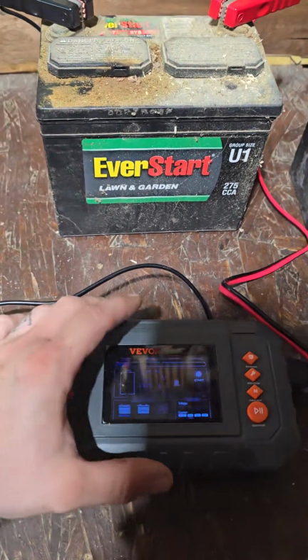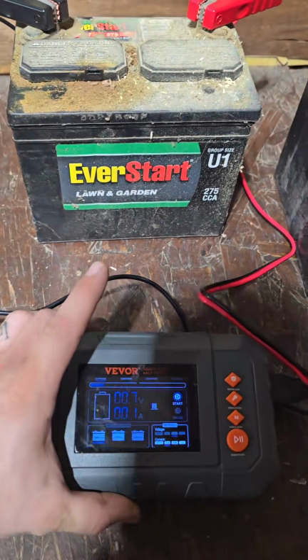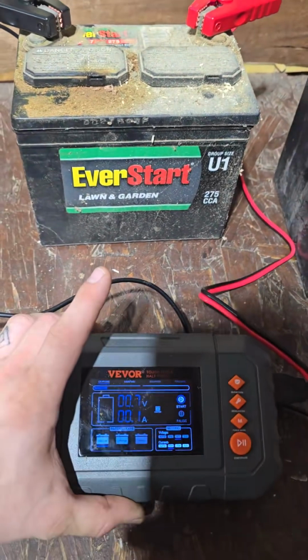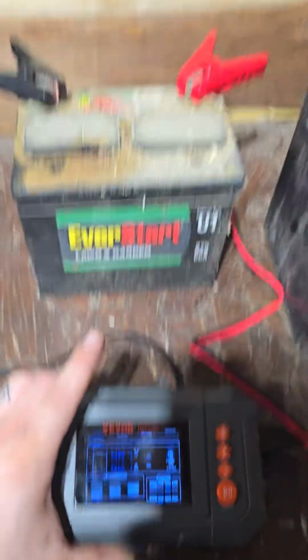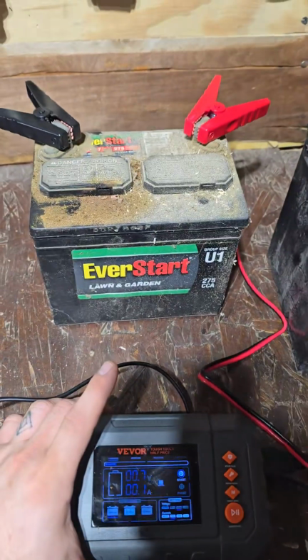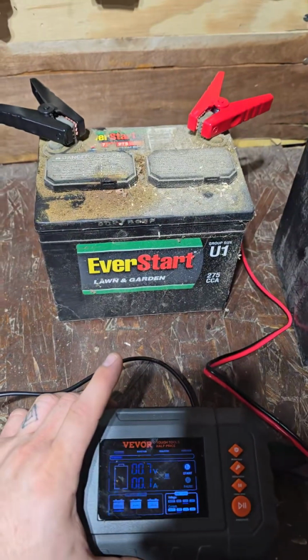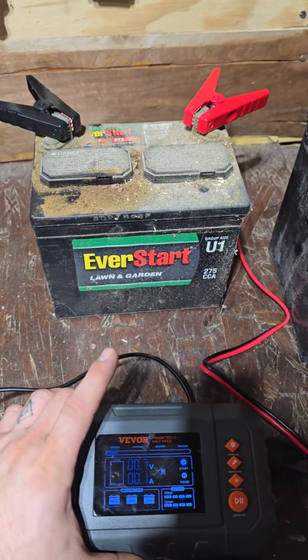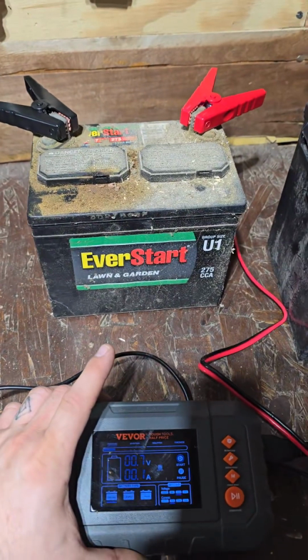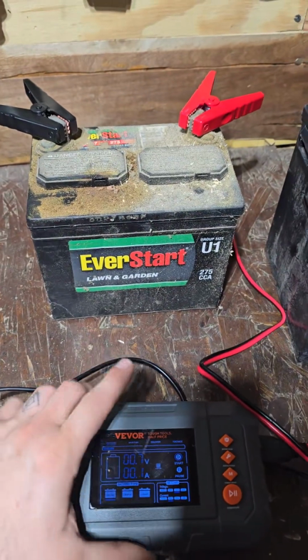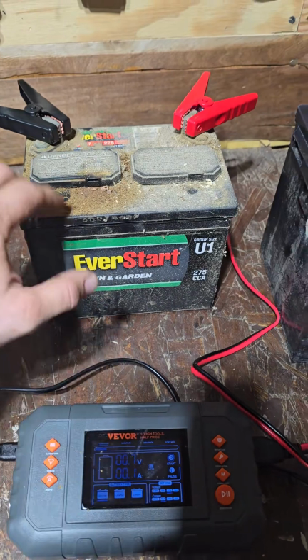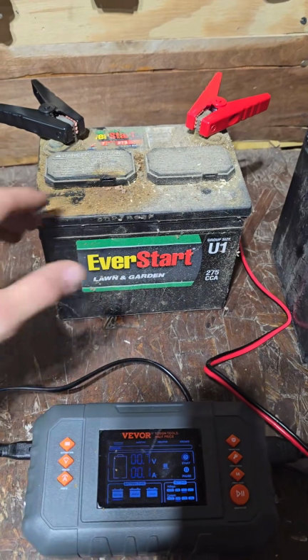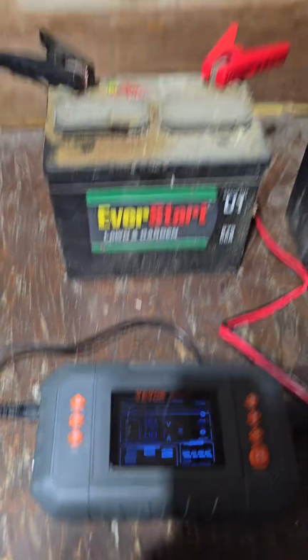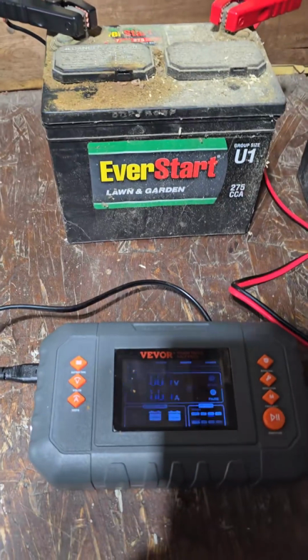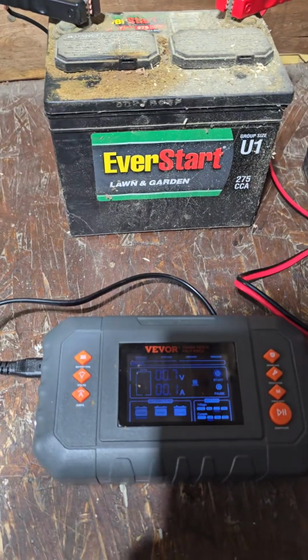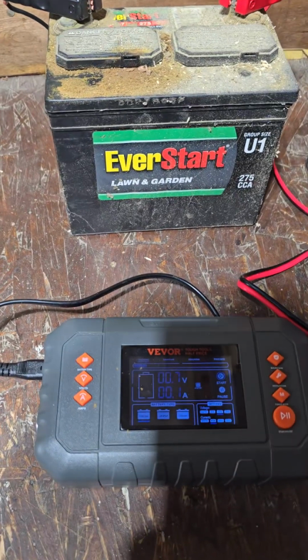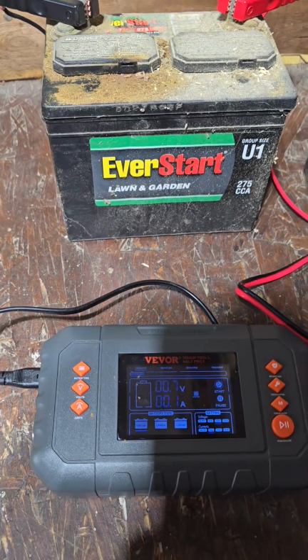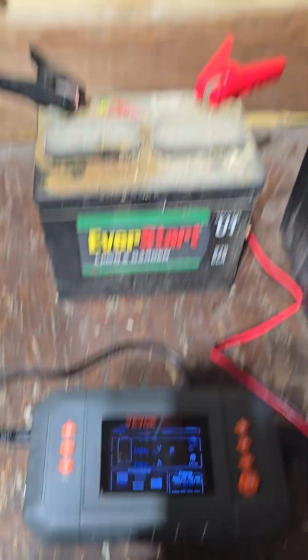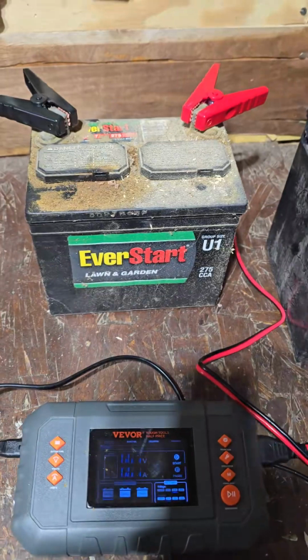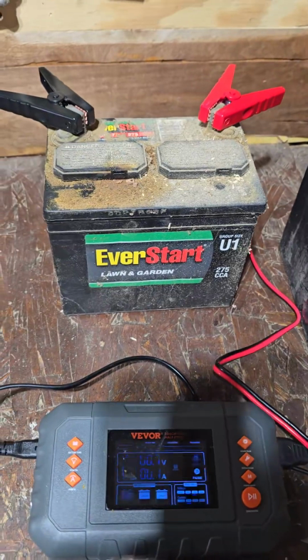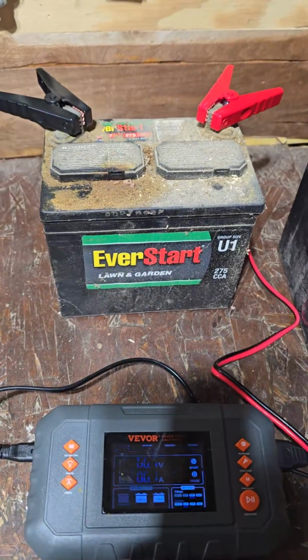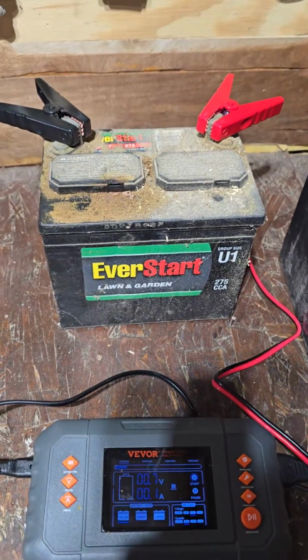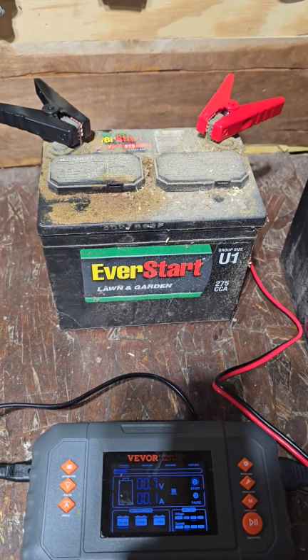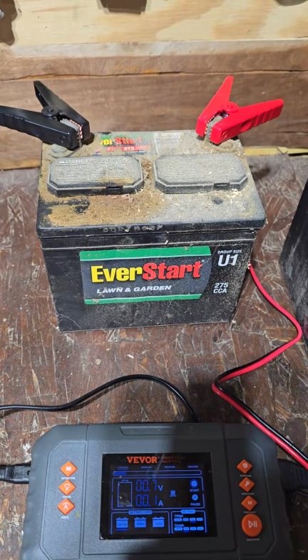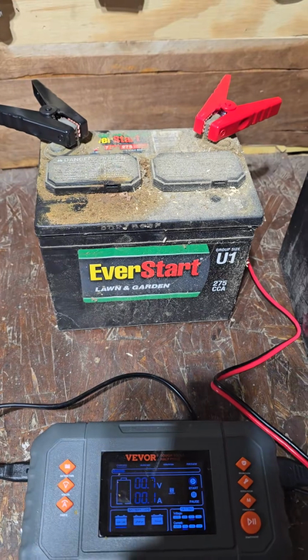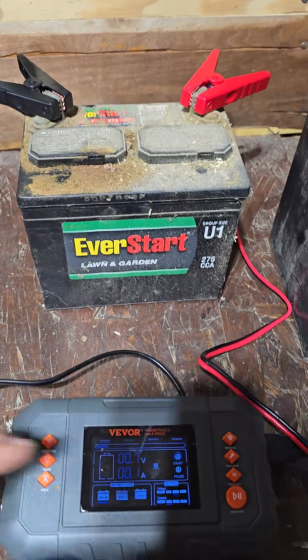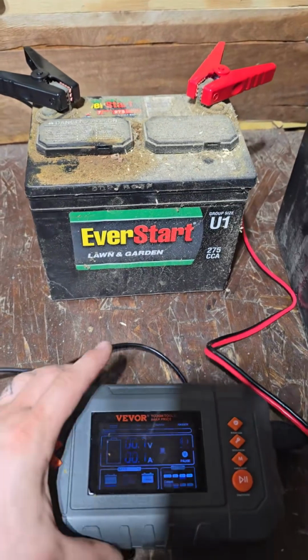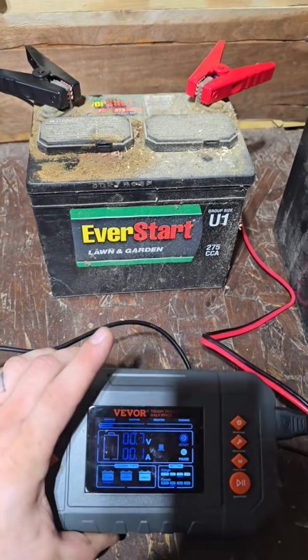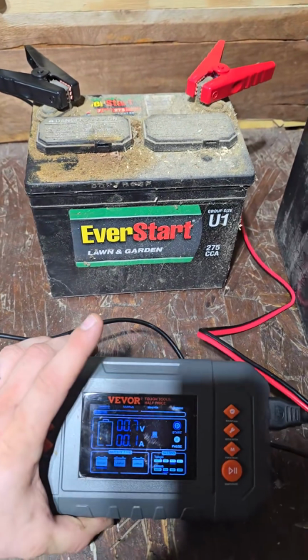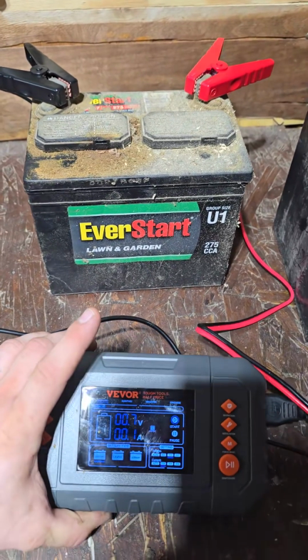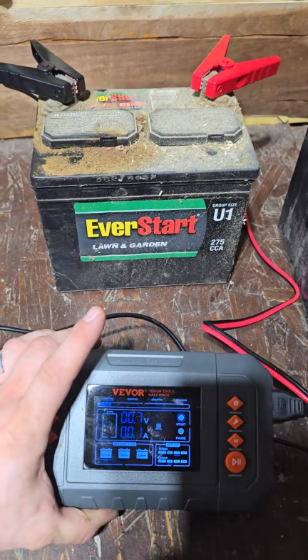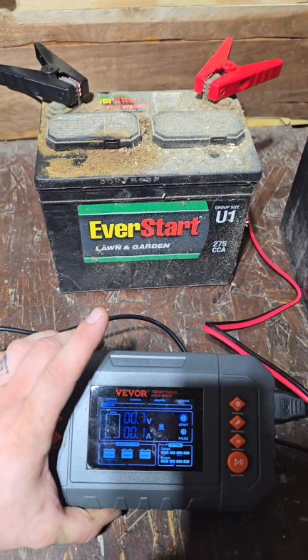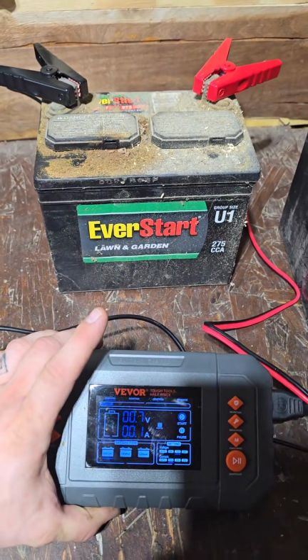Today I'm going to test out and see if this thing will revive this old lawn and garden battery. I'd be very surprised if it can, because this thing has been dead for a long time. You guys stay tuned — I'll keep you posted.